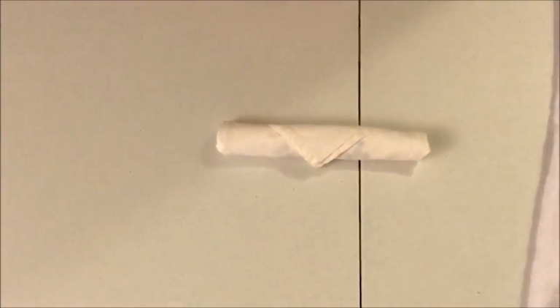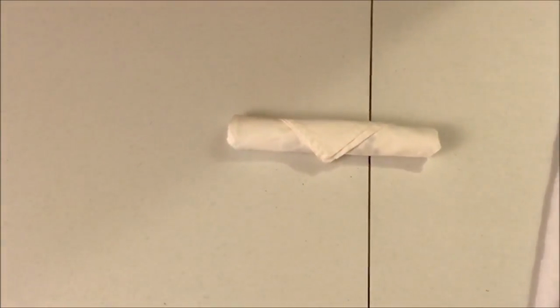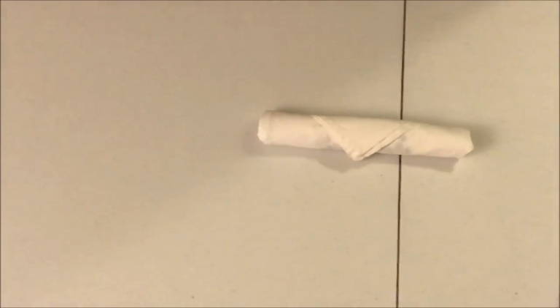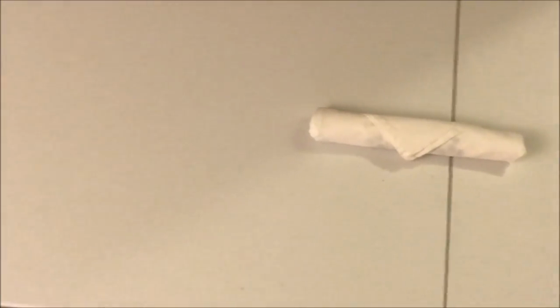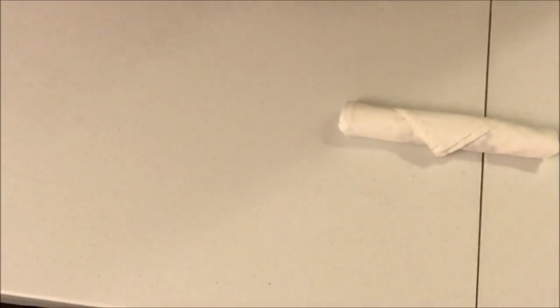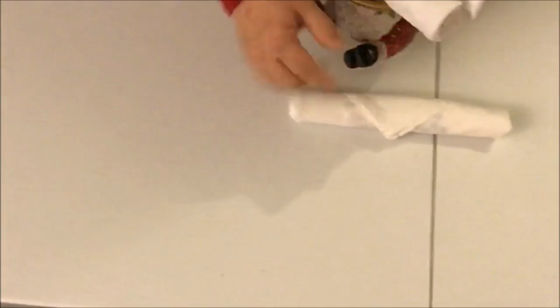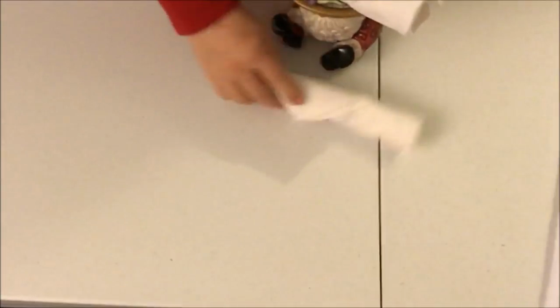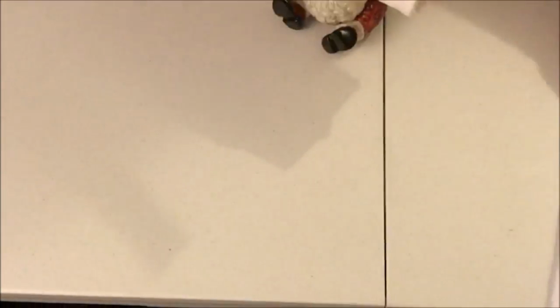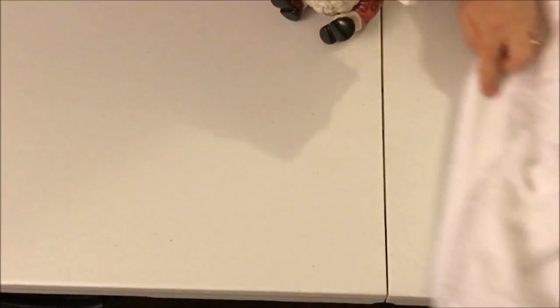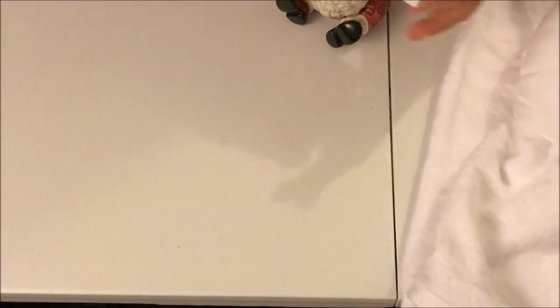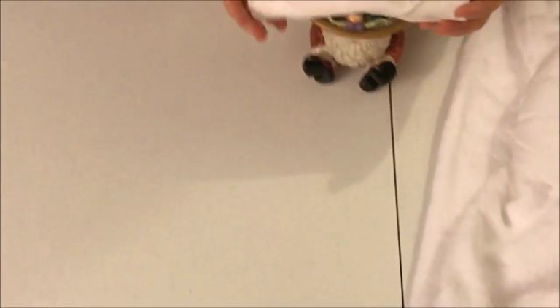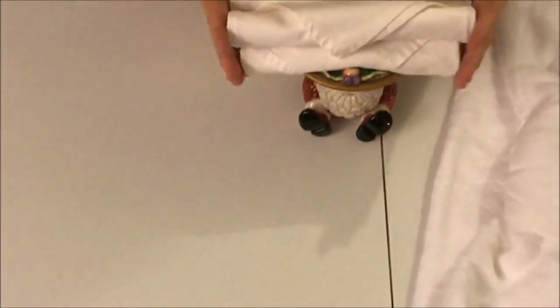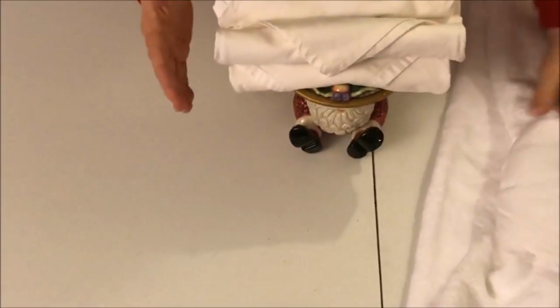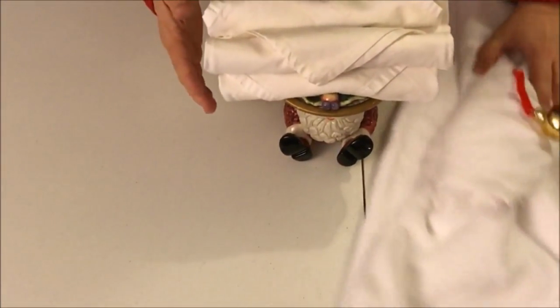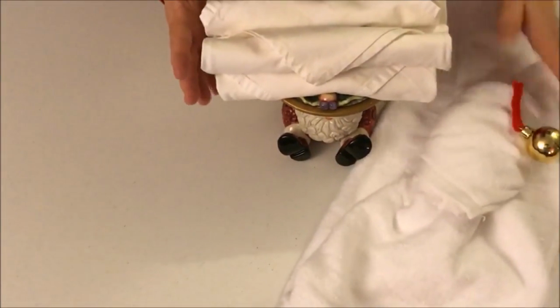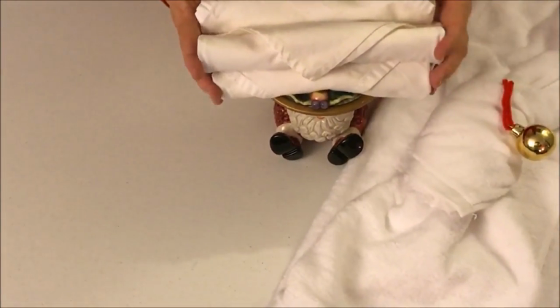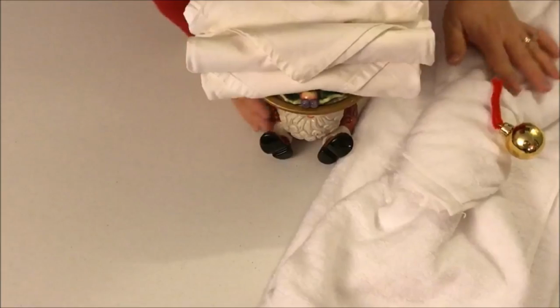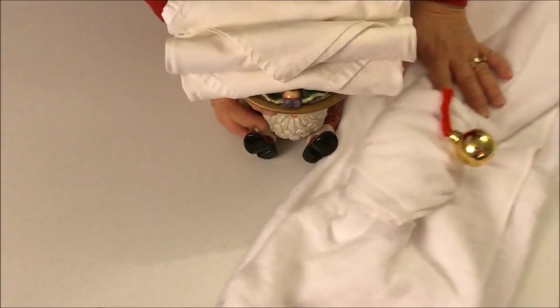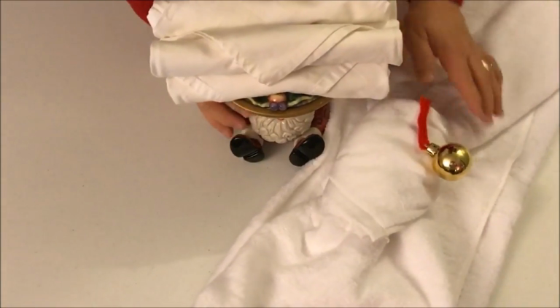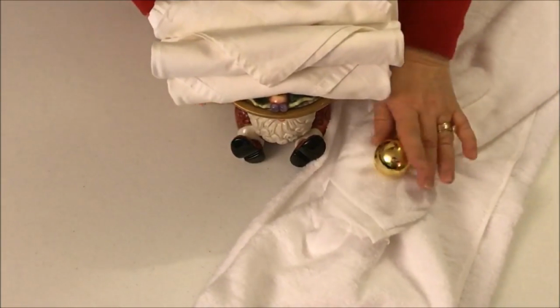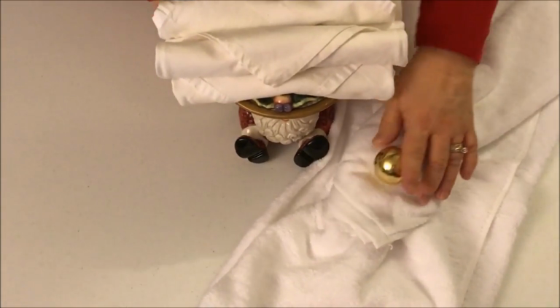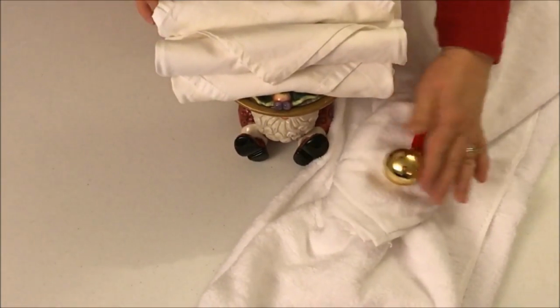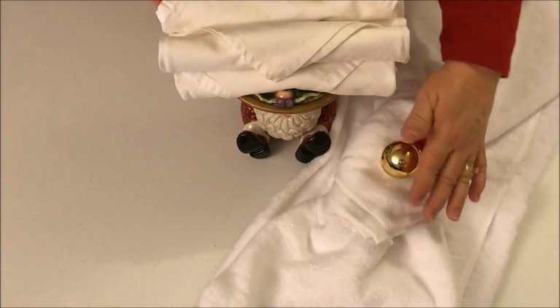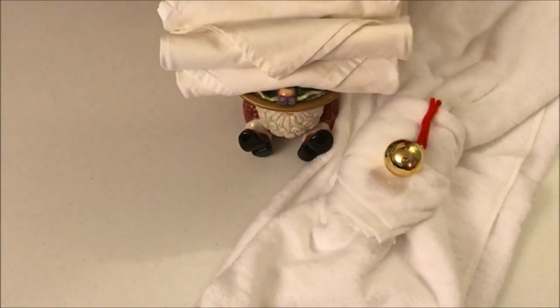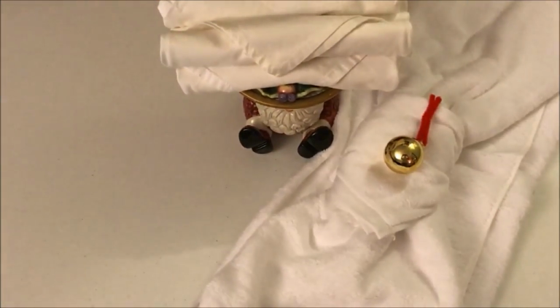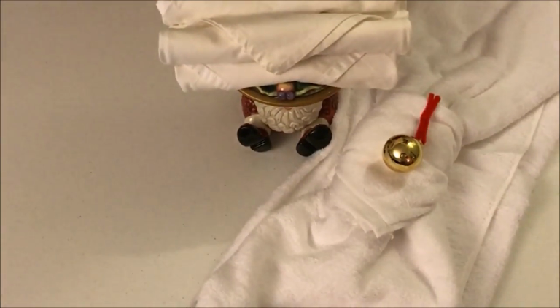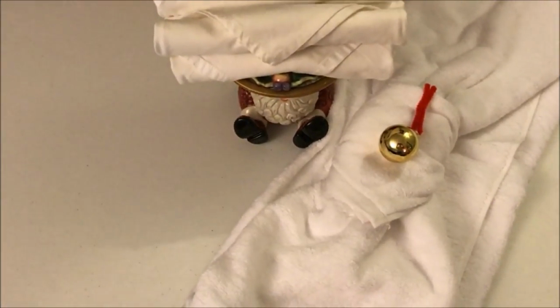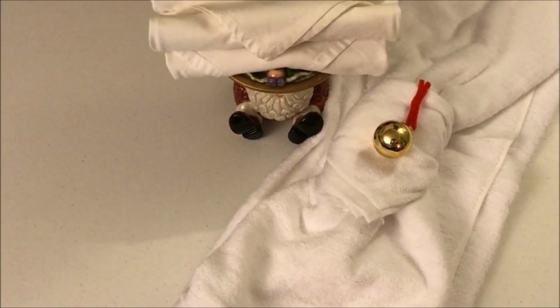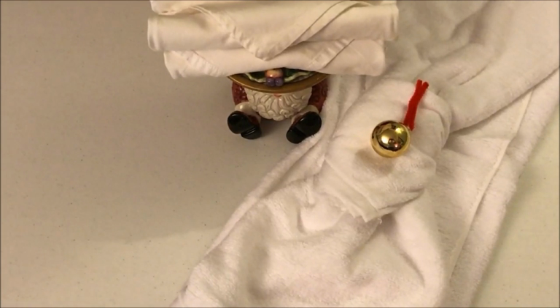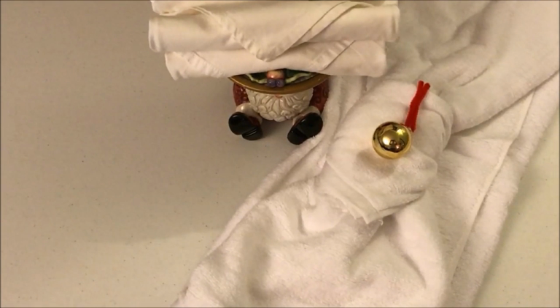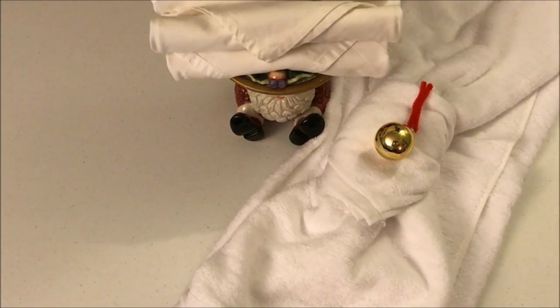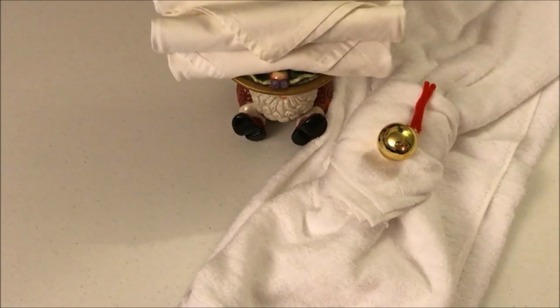Now this is what I'll have in my bathroom. I'll have Santa holding these cloth napkins for my Christmas guests, and I'll have this pretty towel along with some other things. Happy Christmas to you.